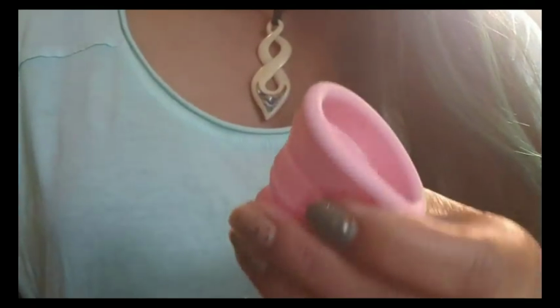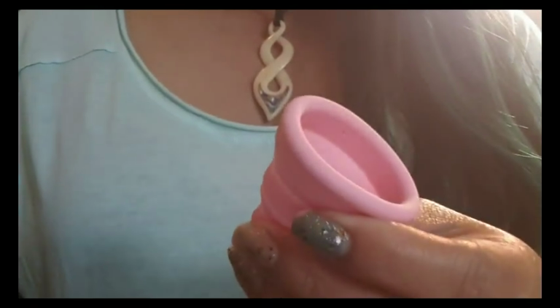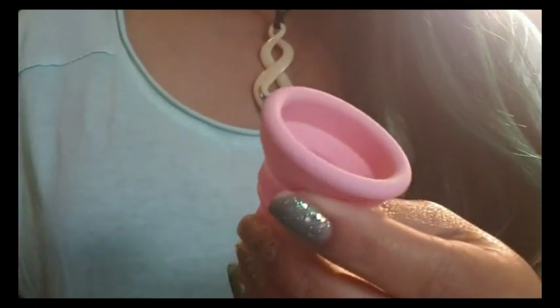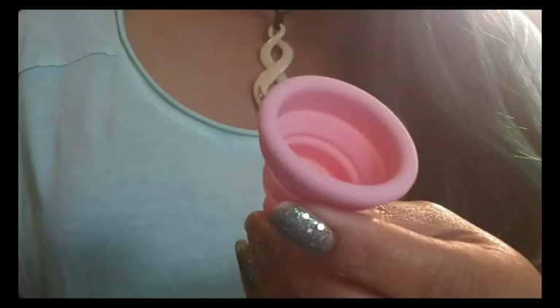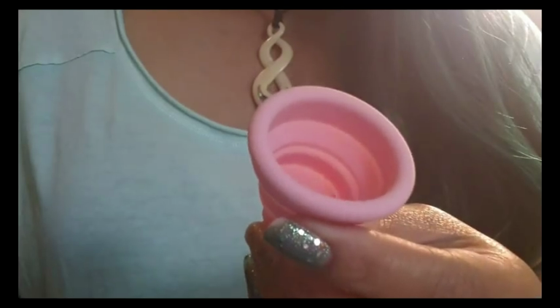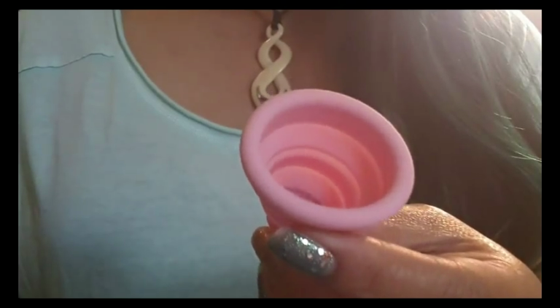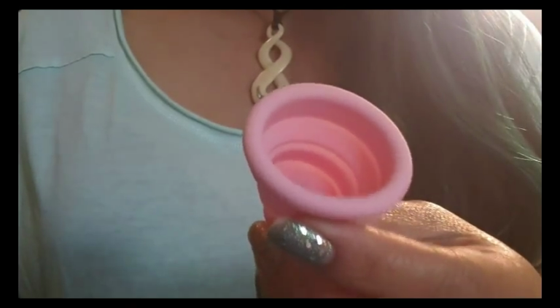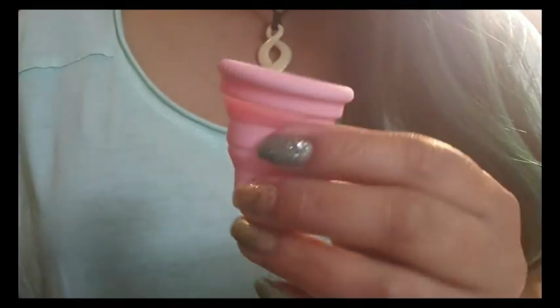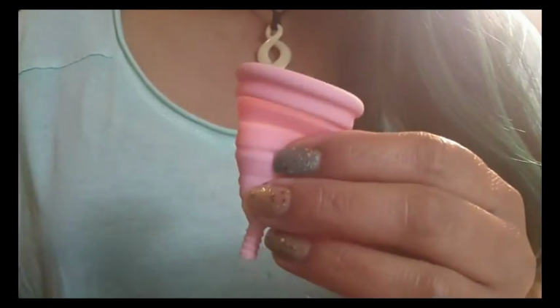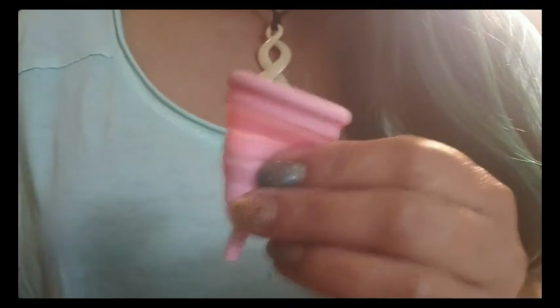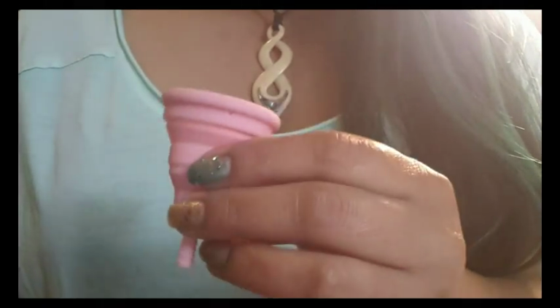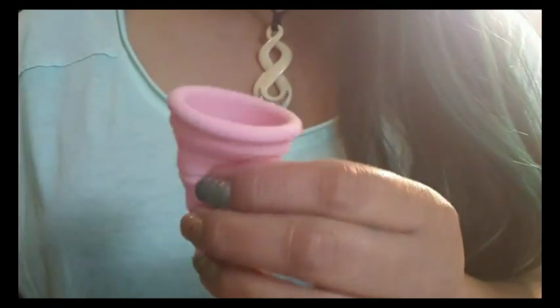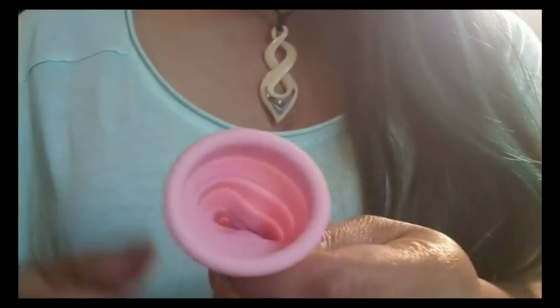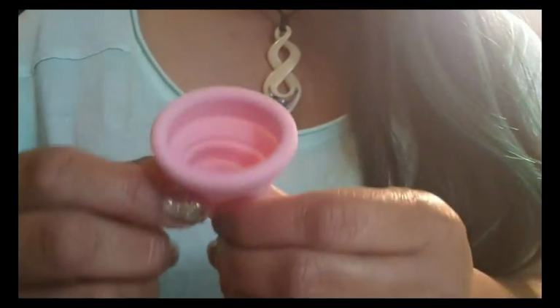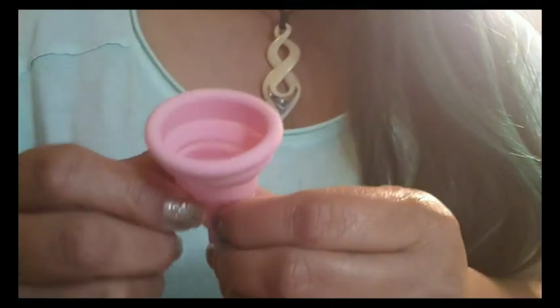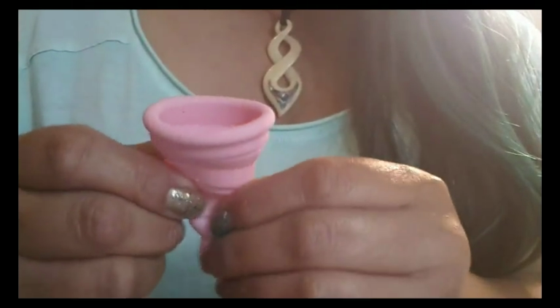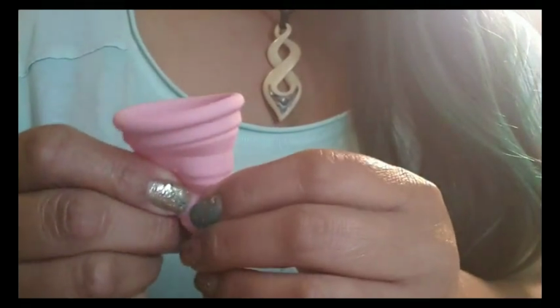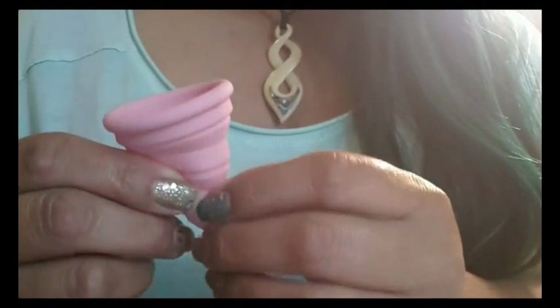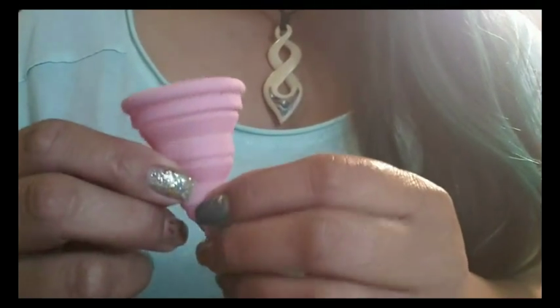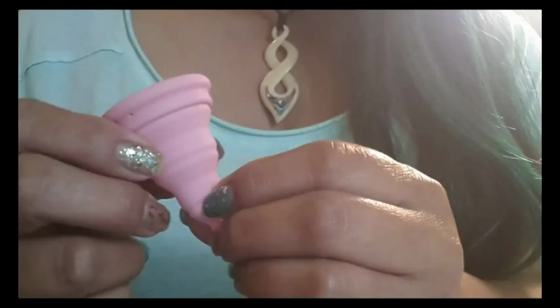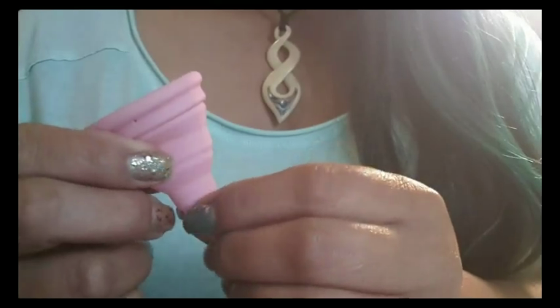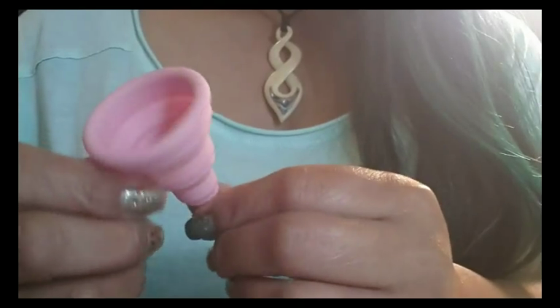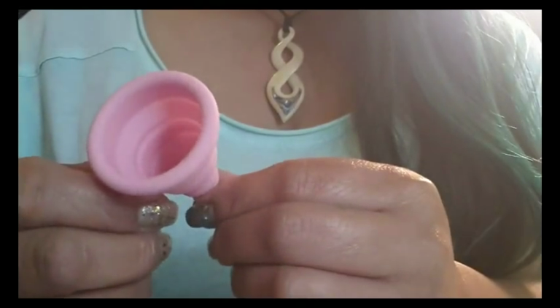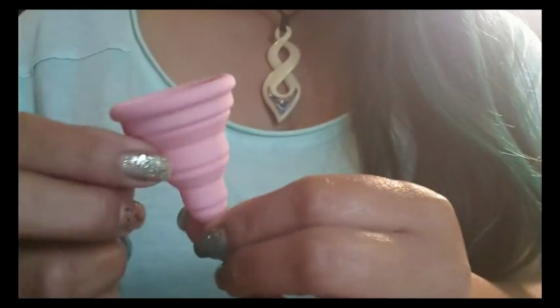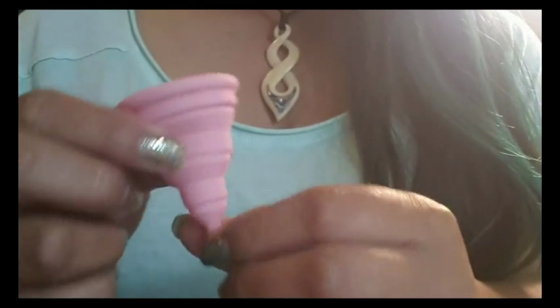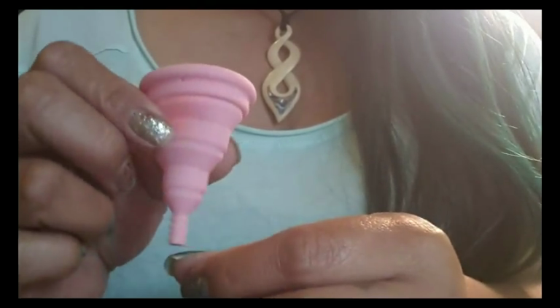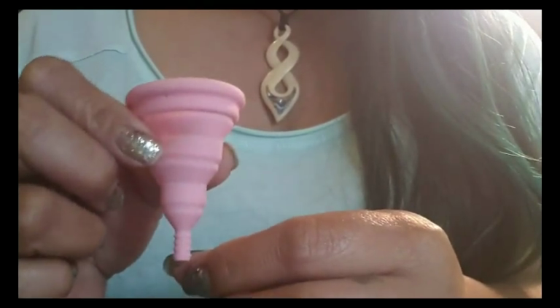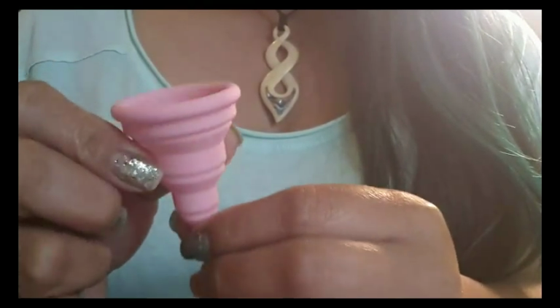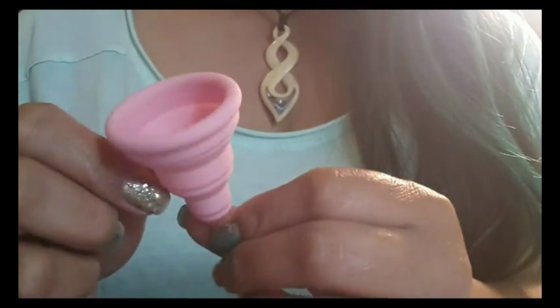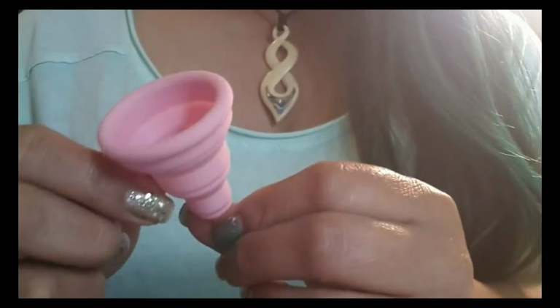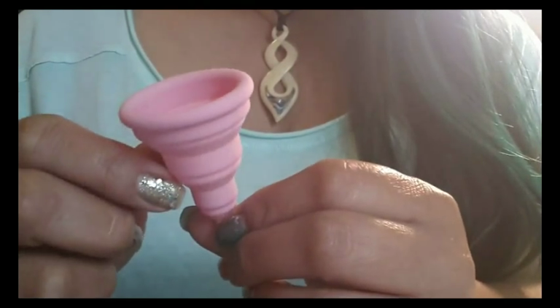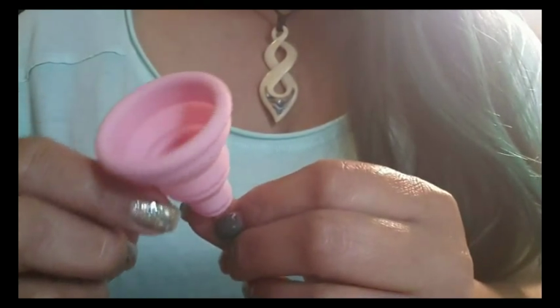I didn't leak. However, I only tested it at the very beginning and the very end of my cycle because this is a lower capacity cup.